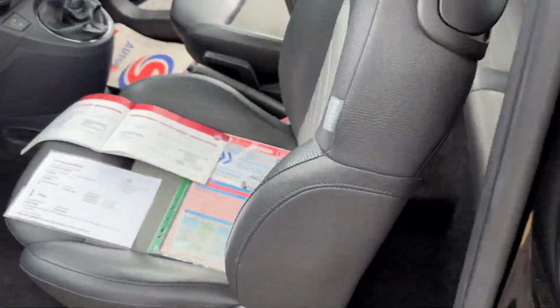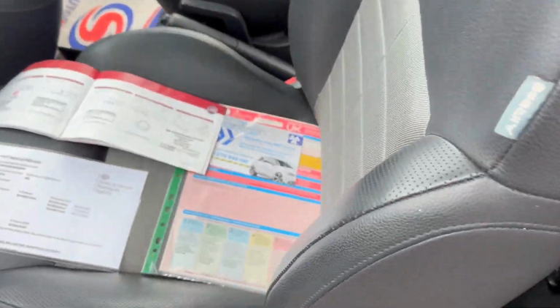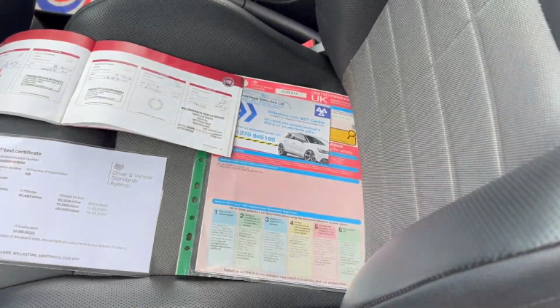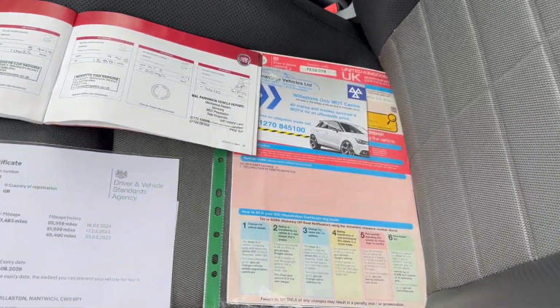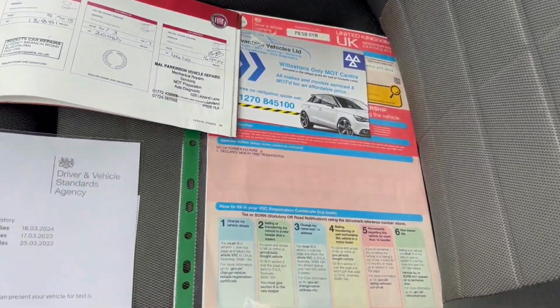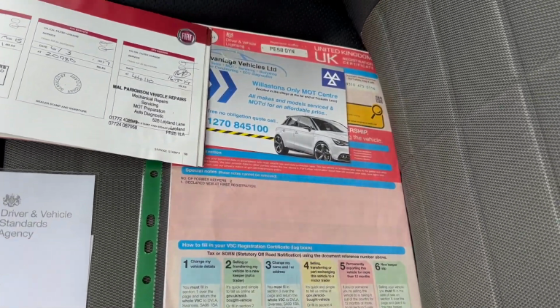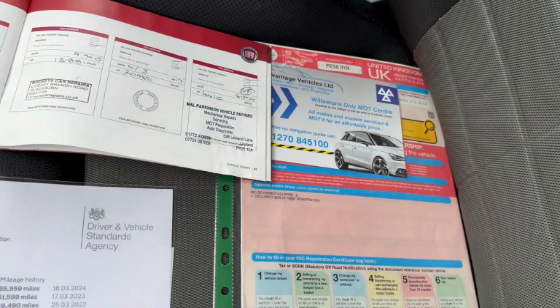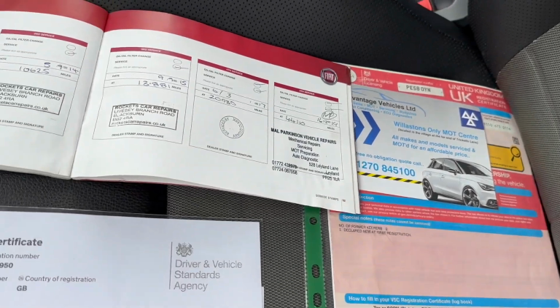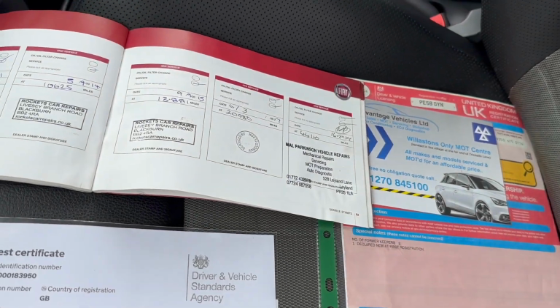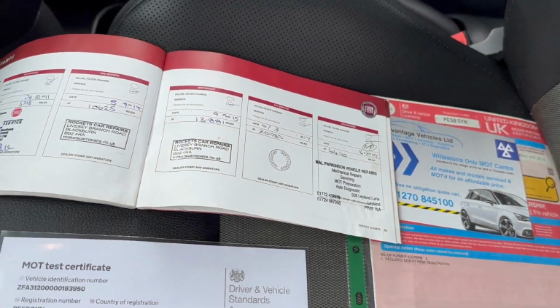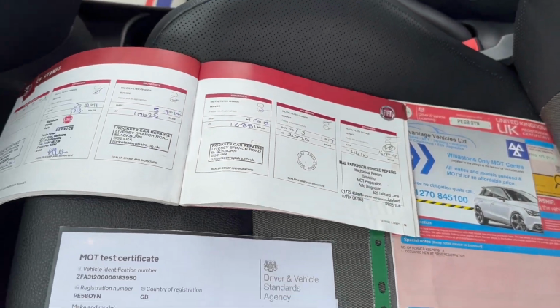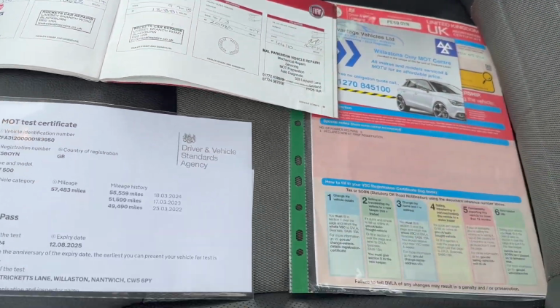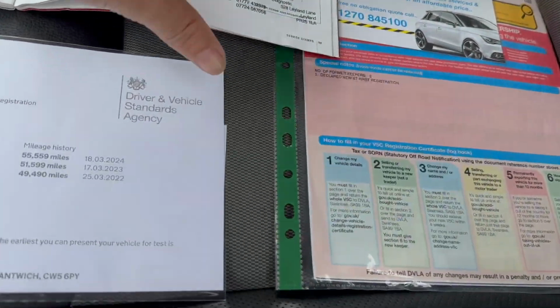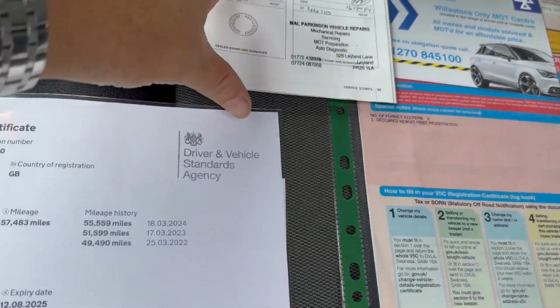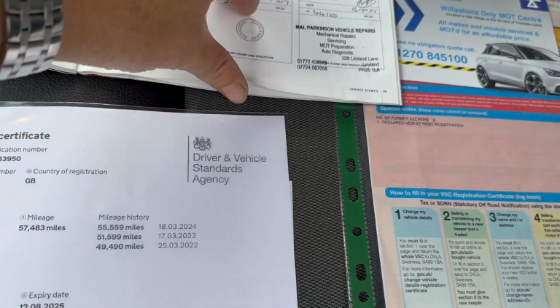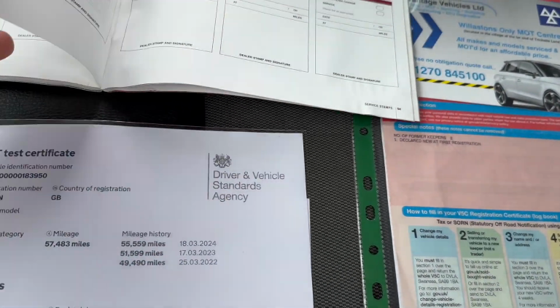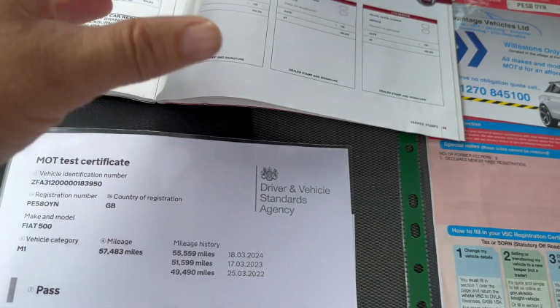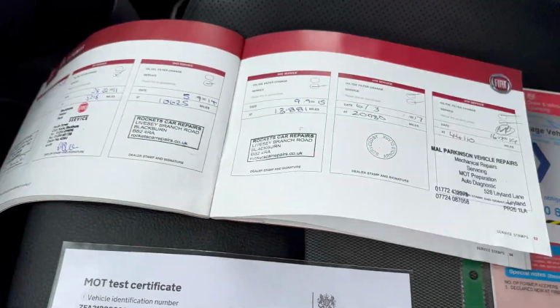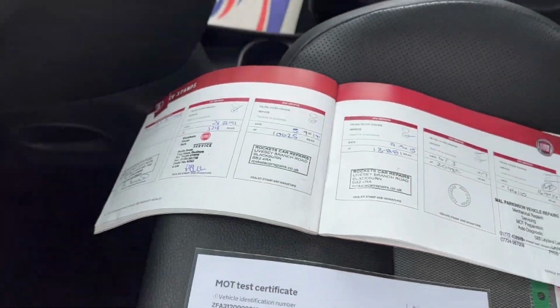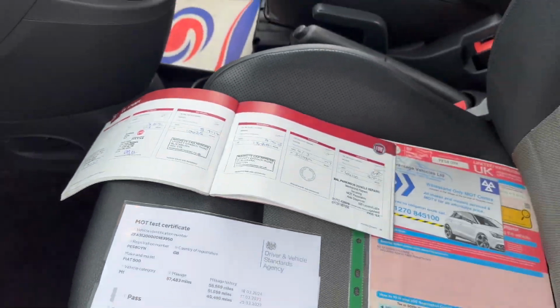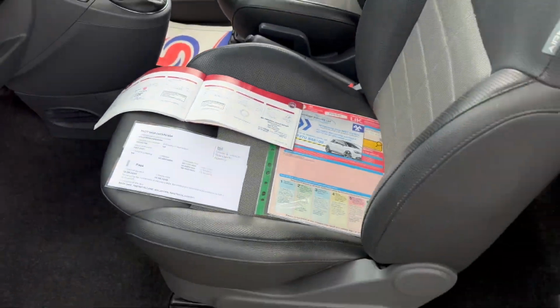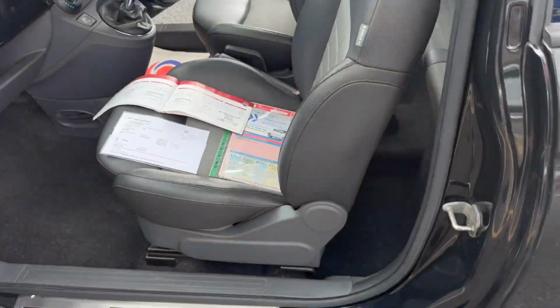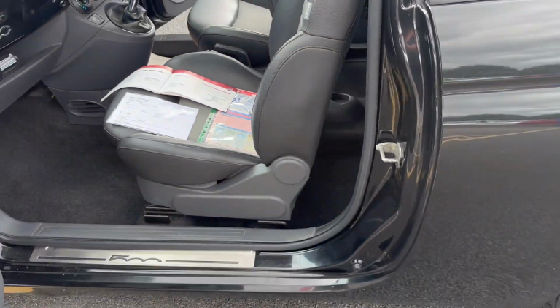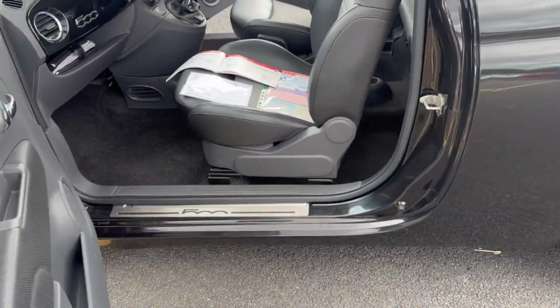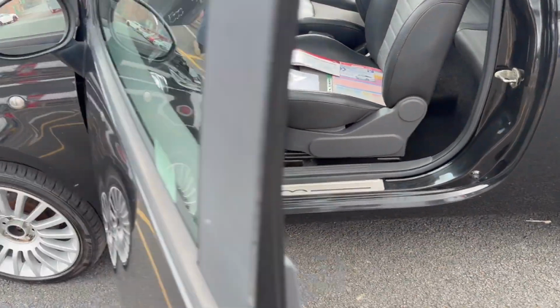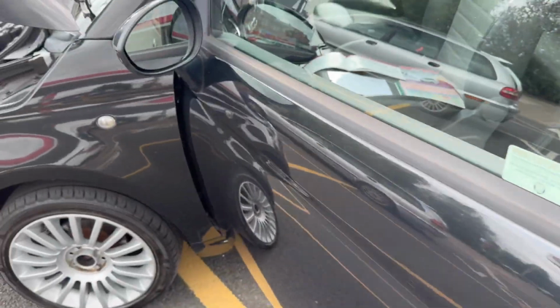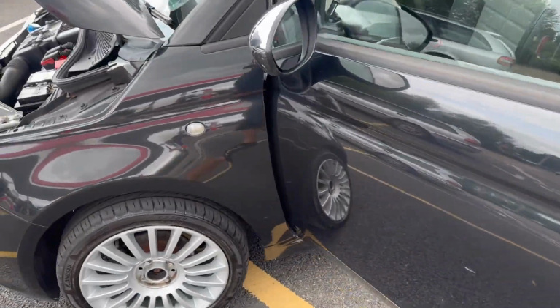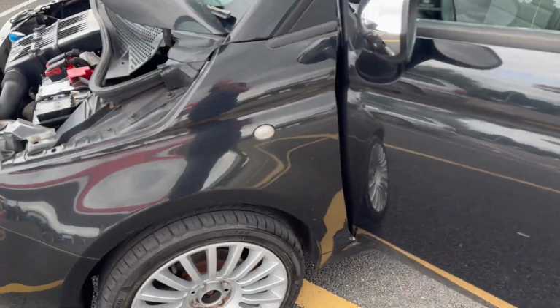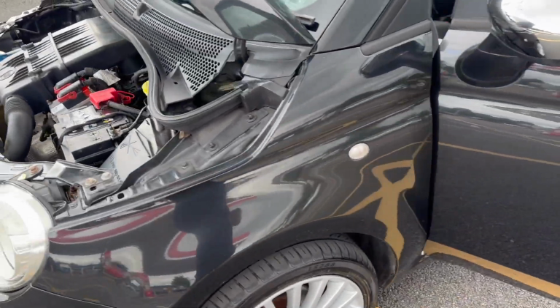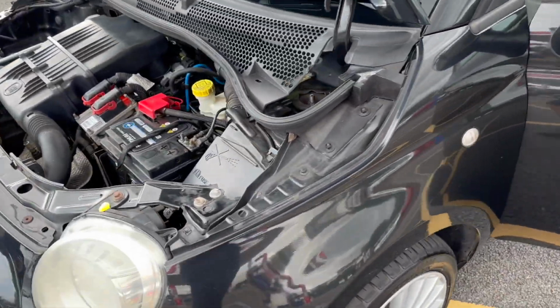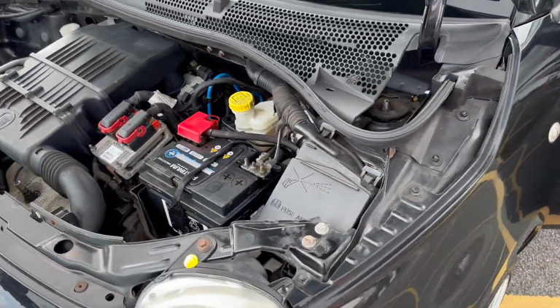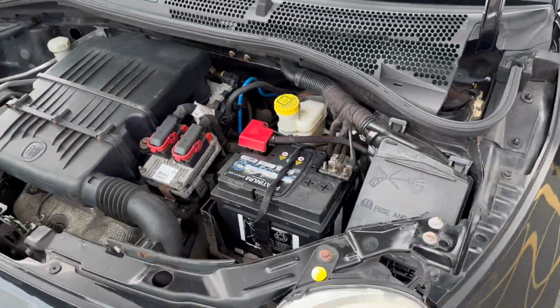We've just done a service and an MOT. It's had two former keepers, and there are six stamps in the service book, if not more. Just coming down to the engine bay so you can see and hear — everything is as it should be.